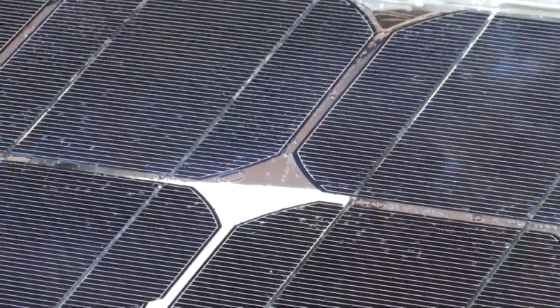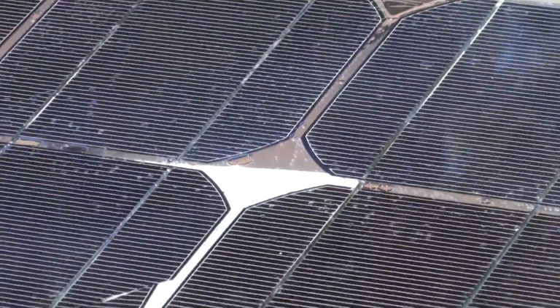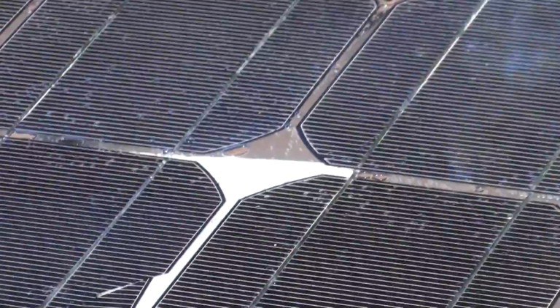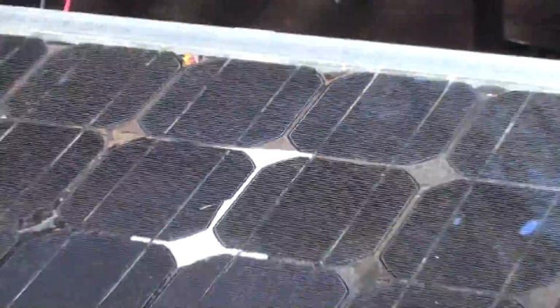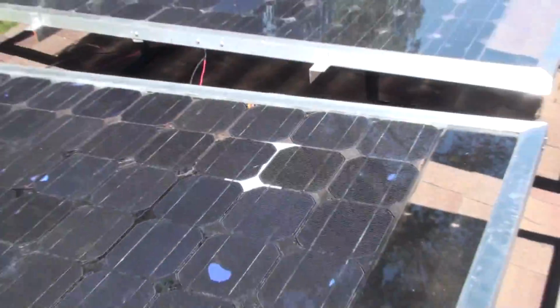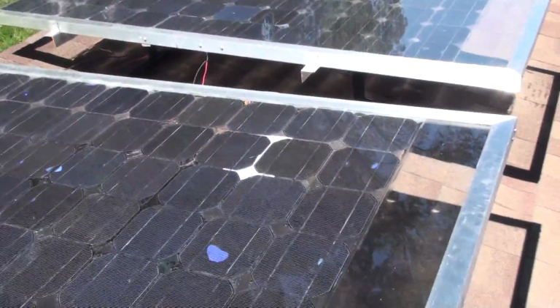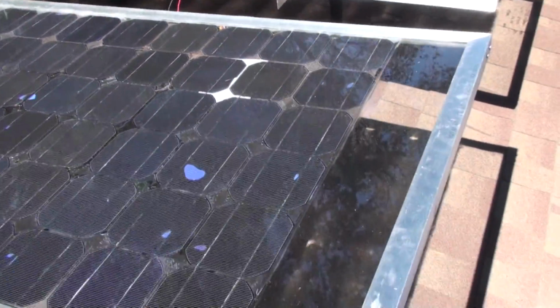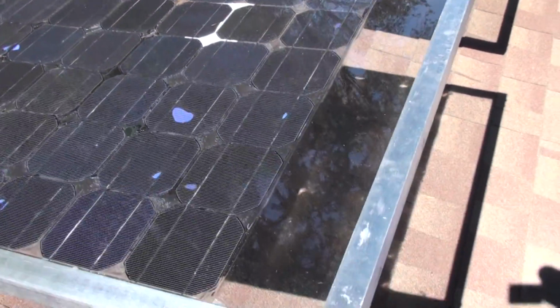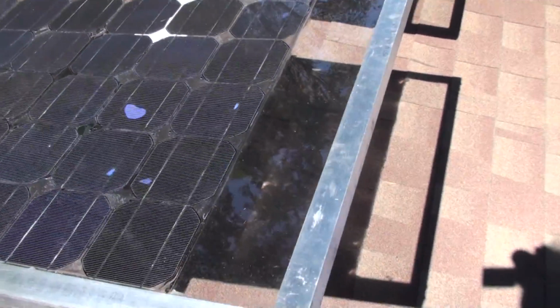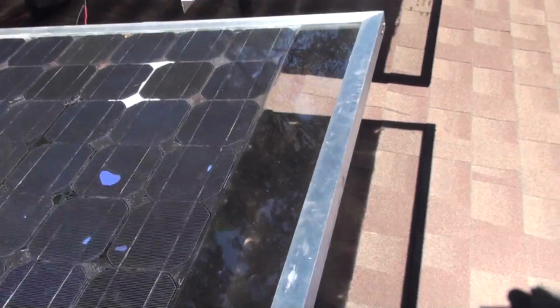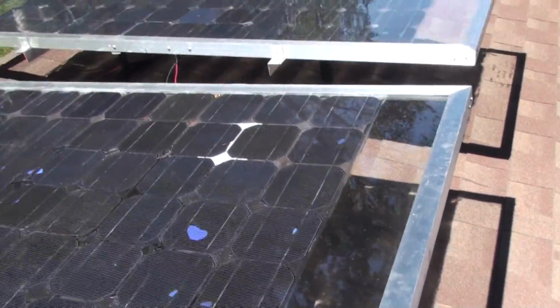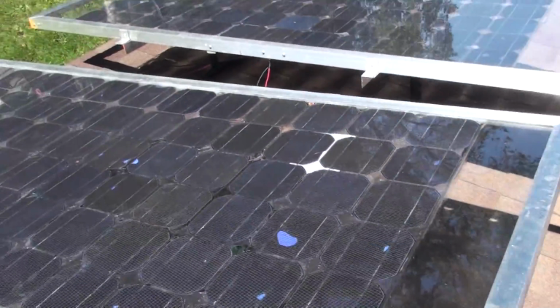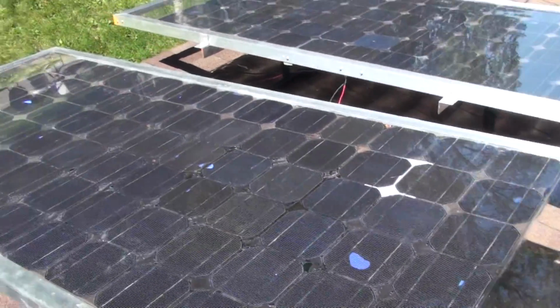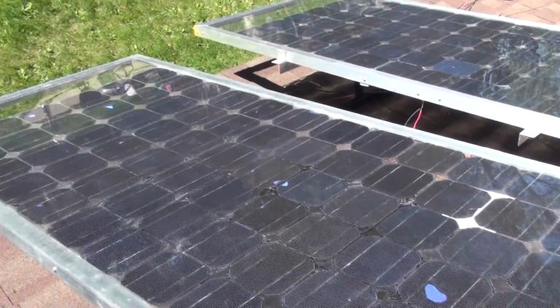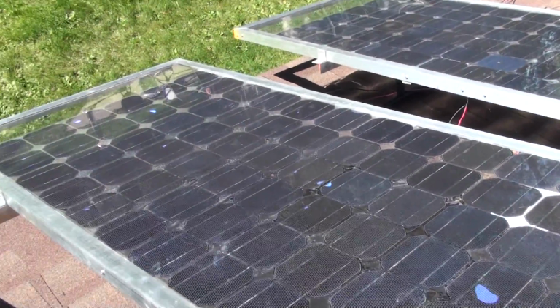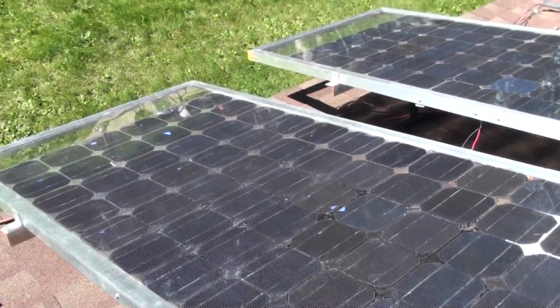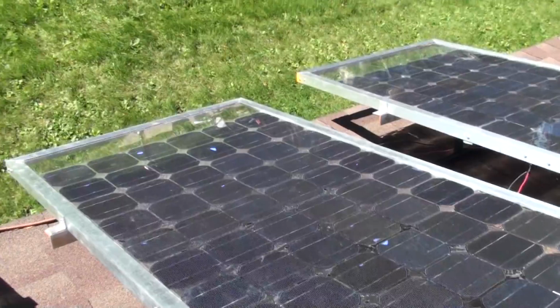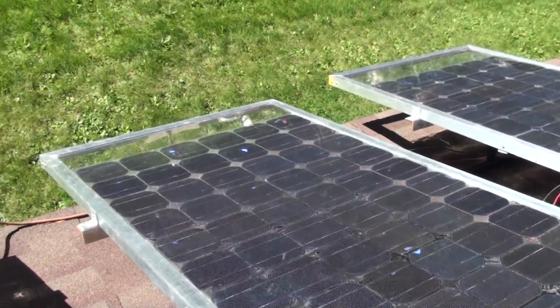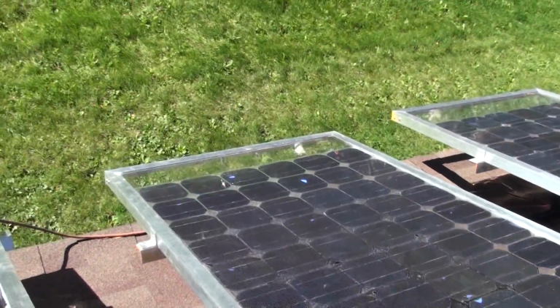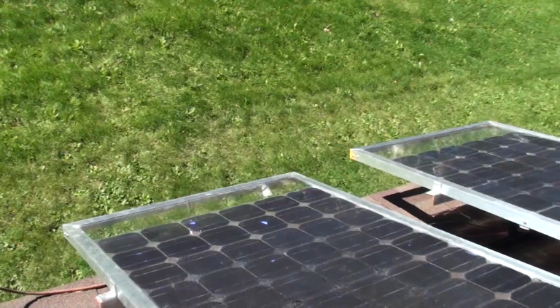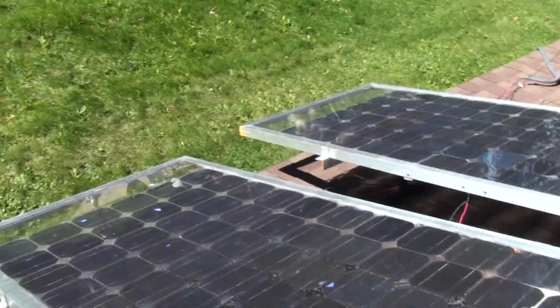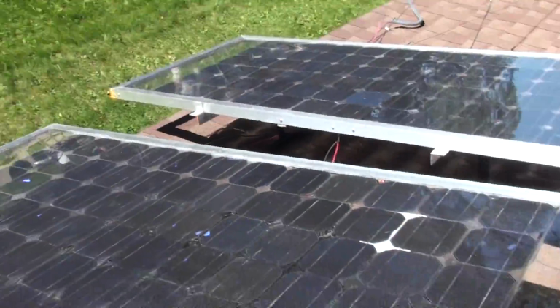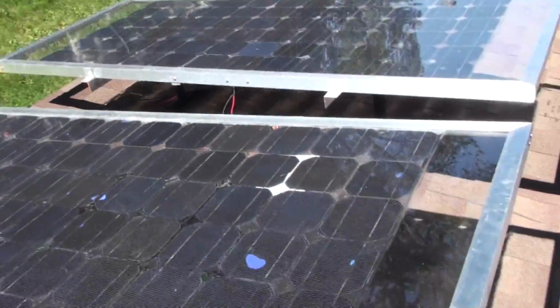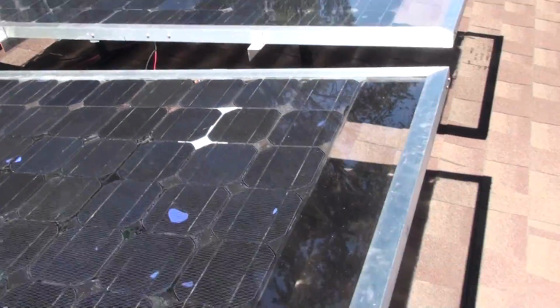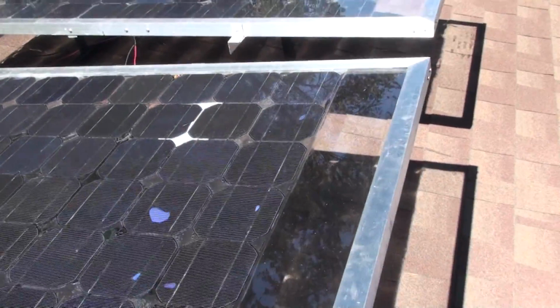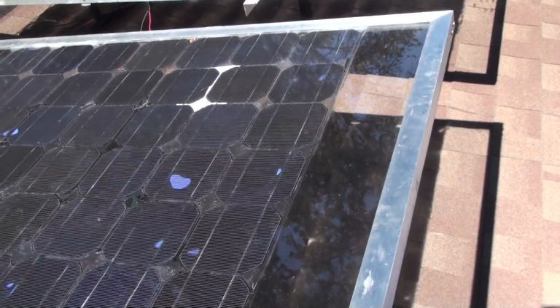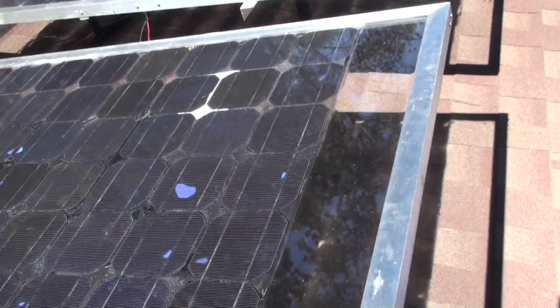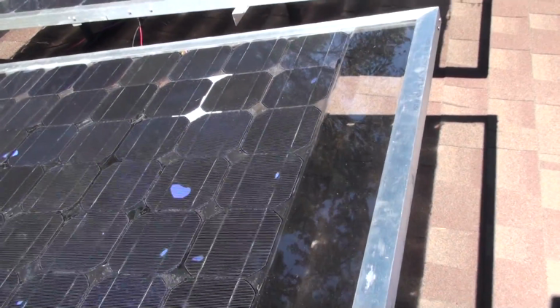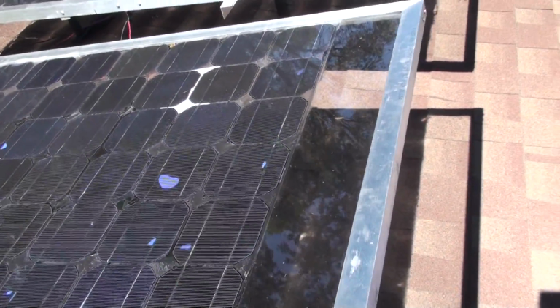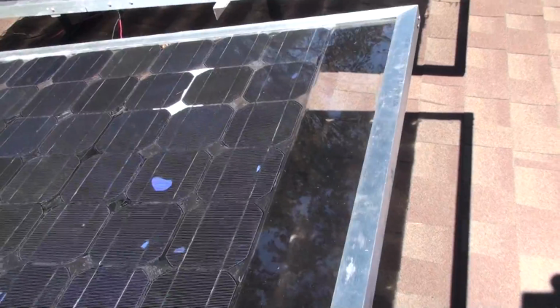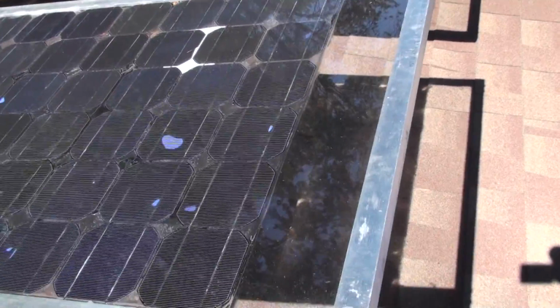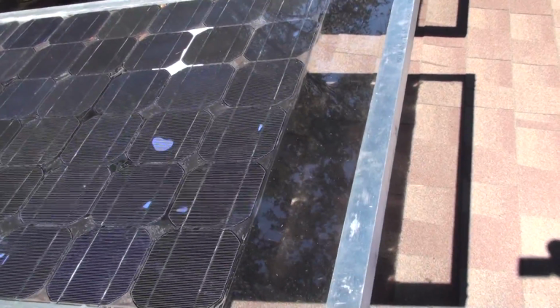I was going to put a white backing on the back of these anyway — some plastic I like to use for milk houses. About $16 a sheet at Home Depot for a 4x8 sheet.